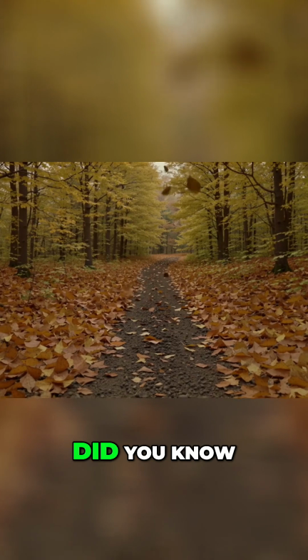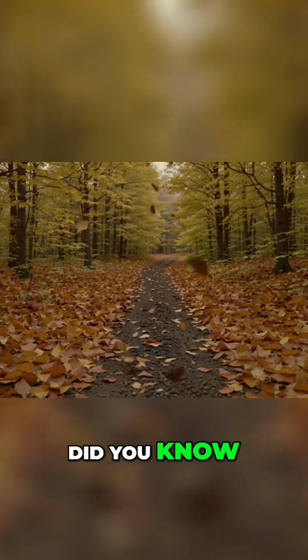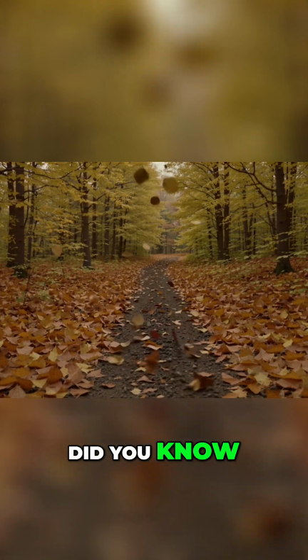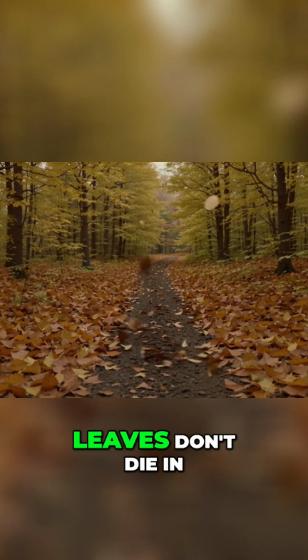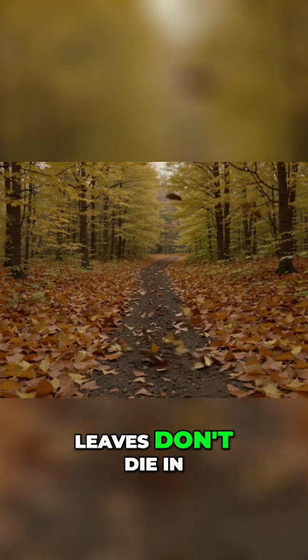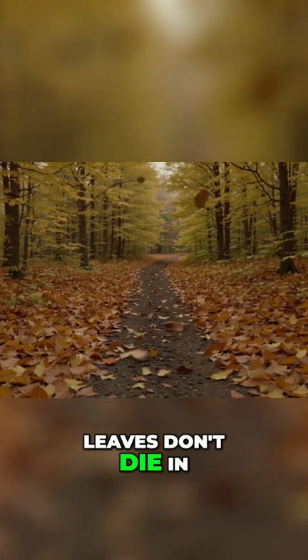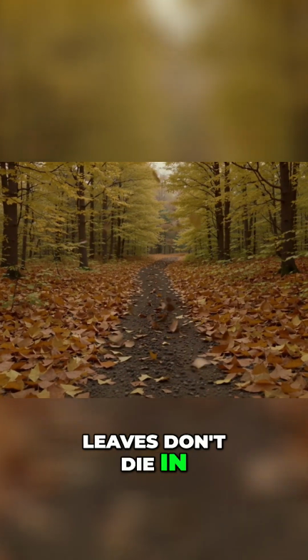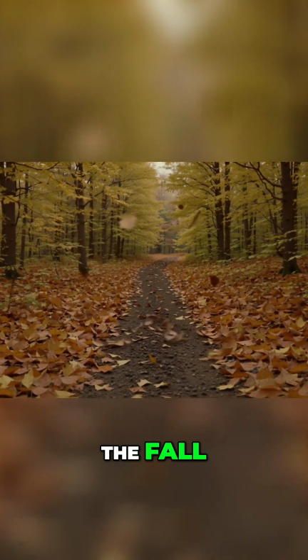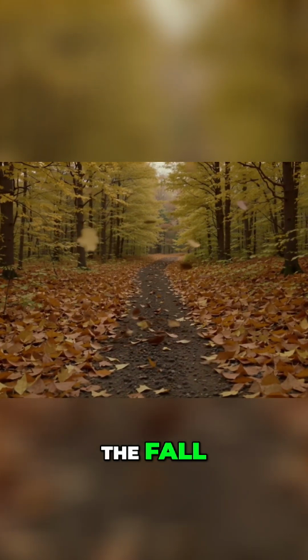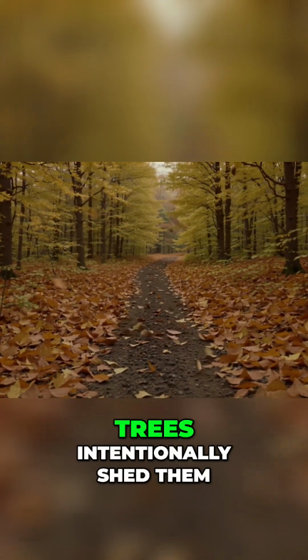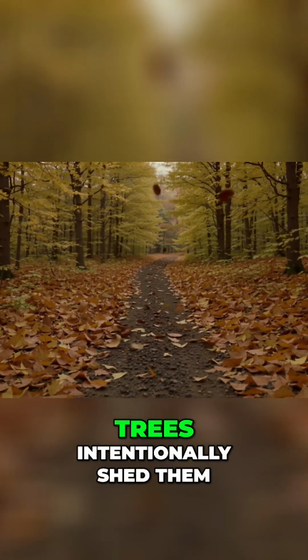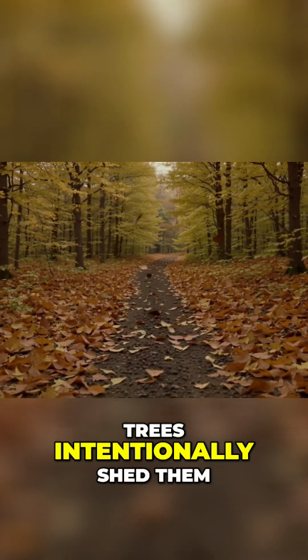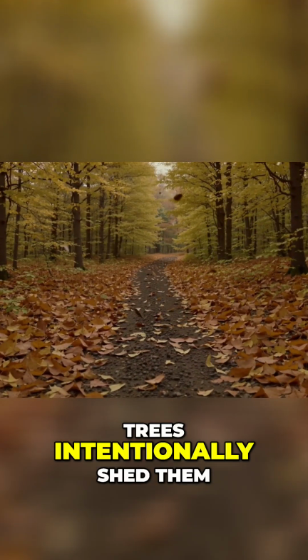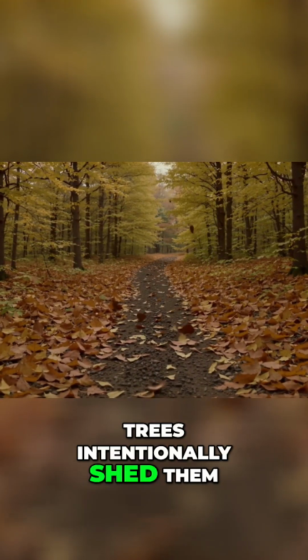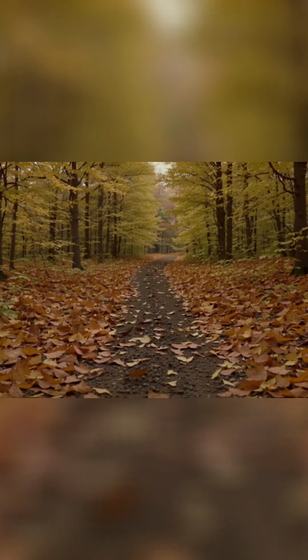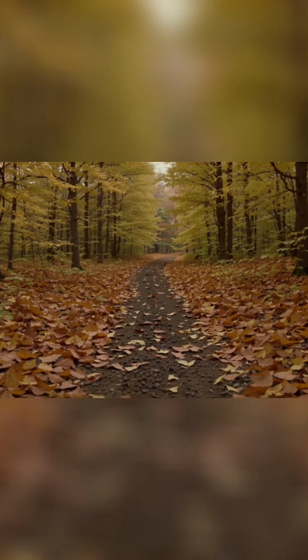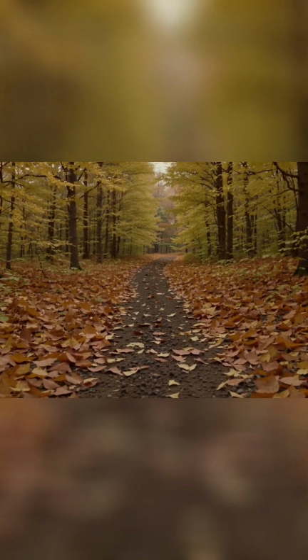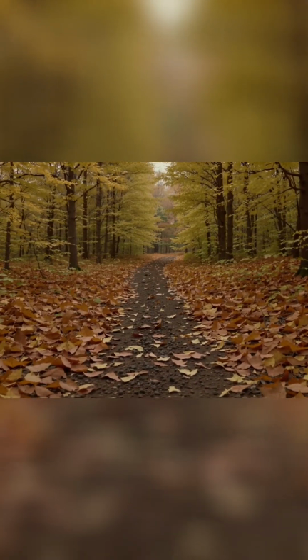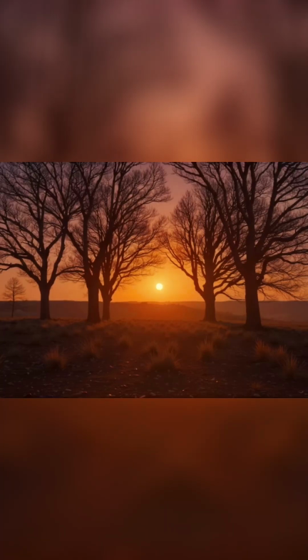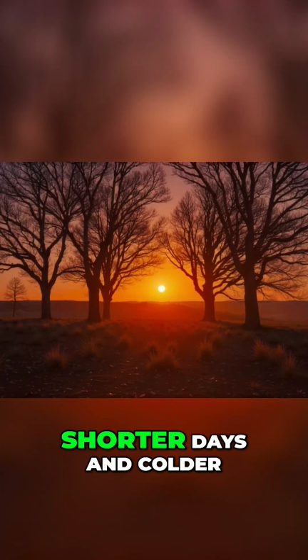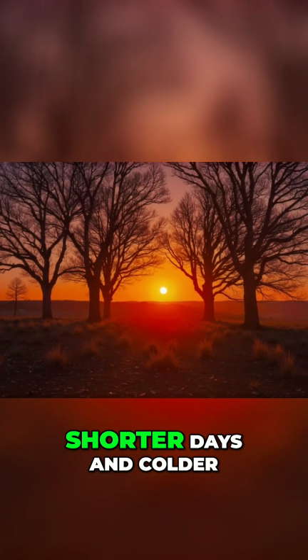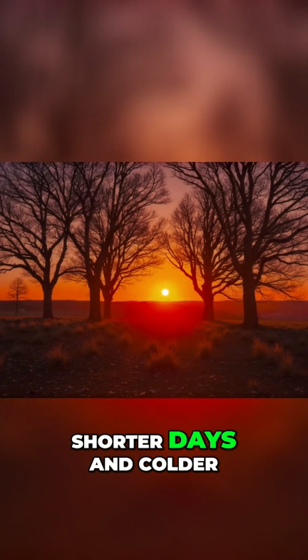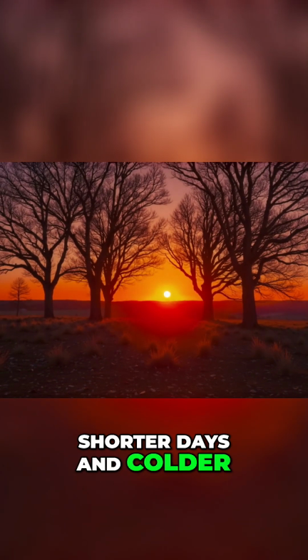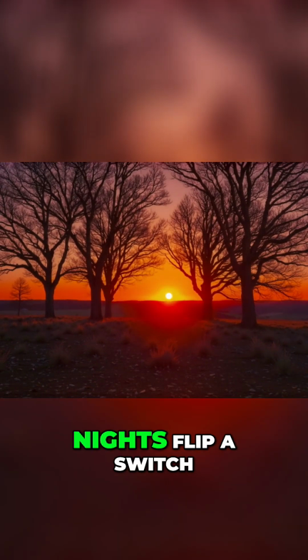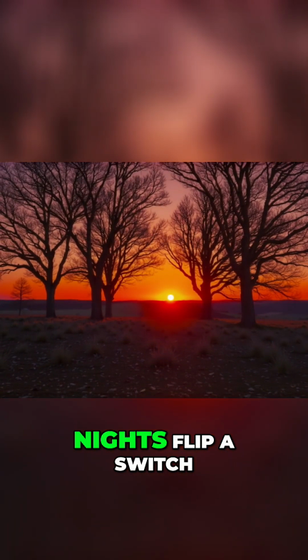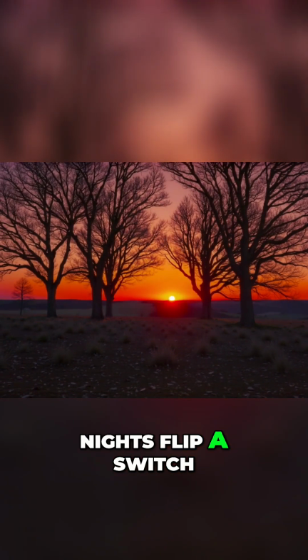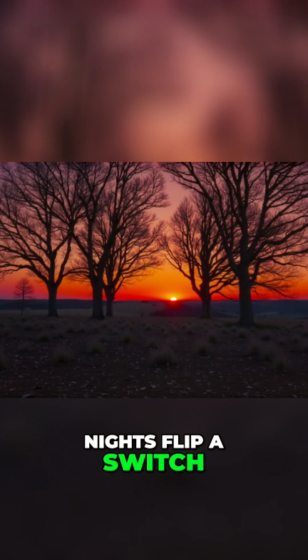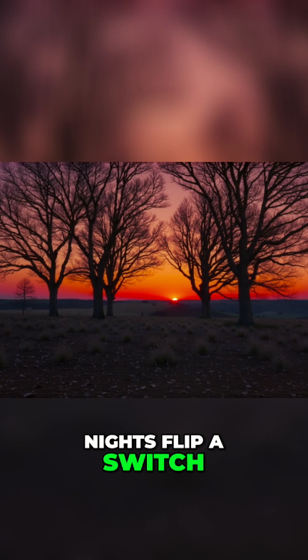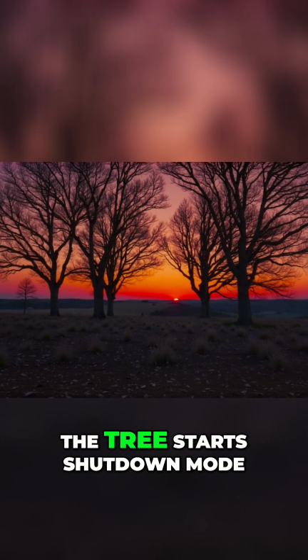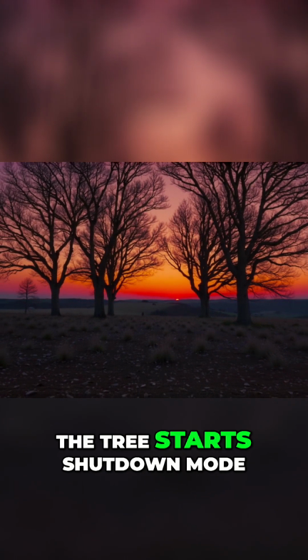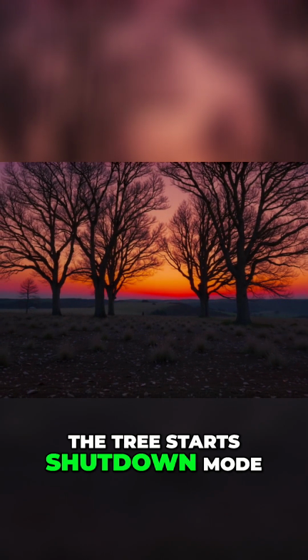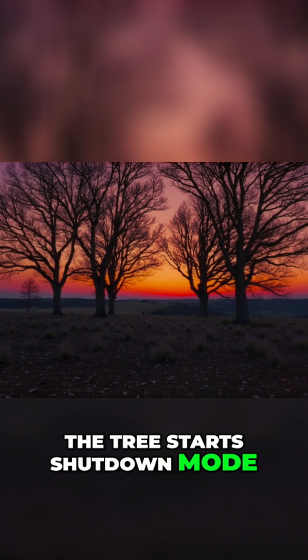Did you know leaves don't die in the fall — trees intentionally shed them. Shorter days and colder nights flip a switch, and the tree starts shutdown mode.